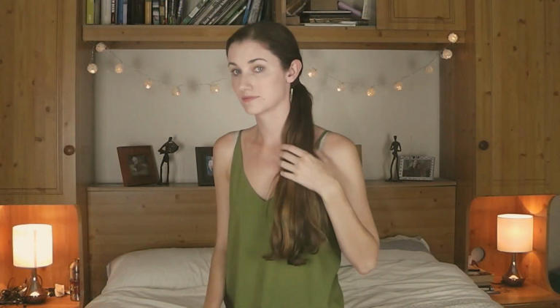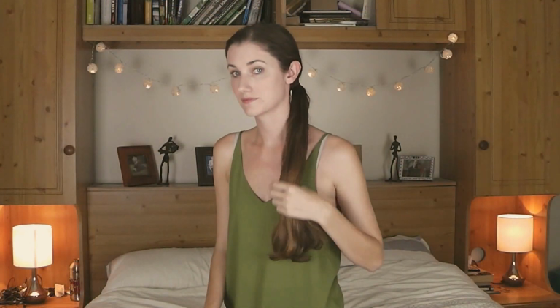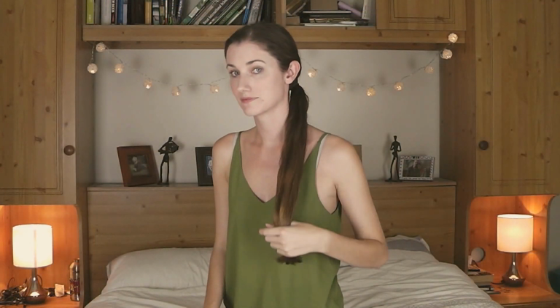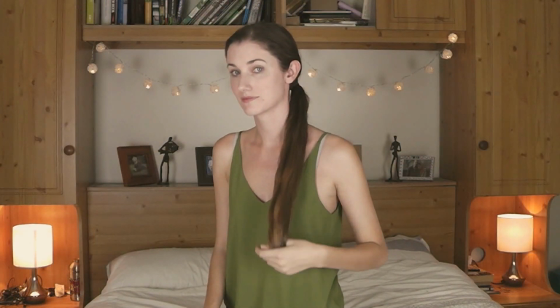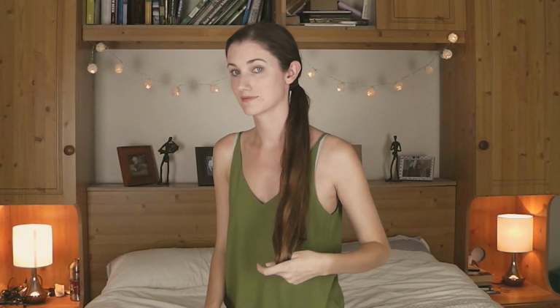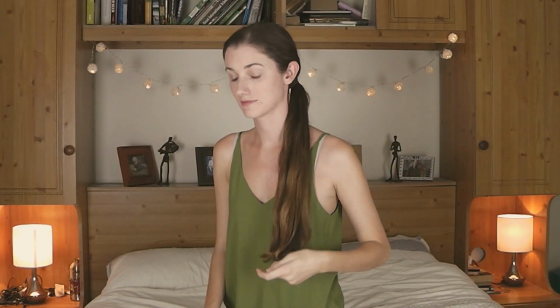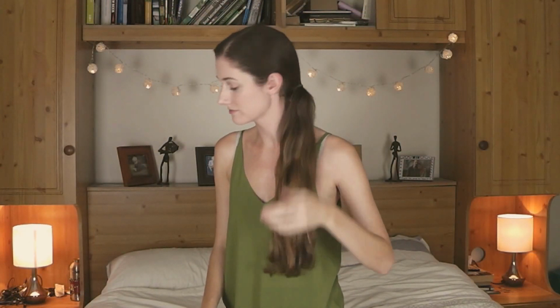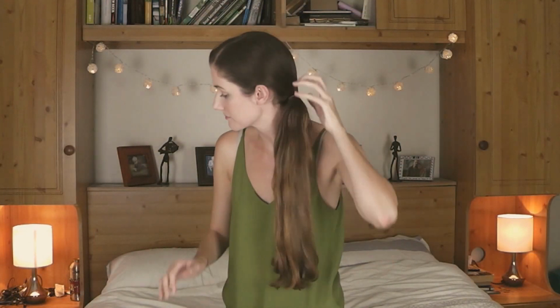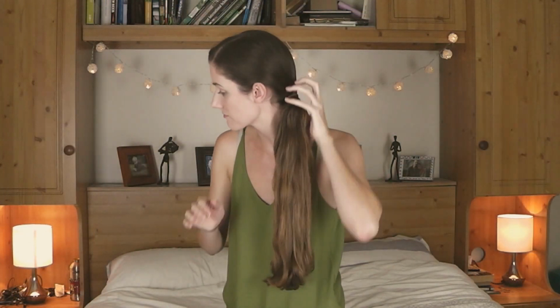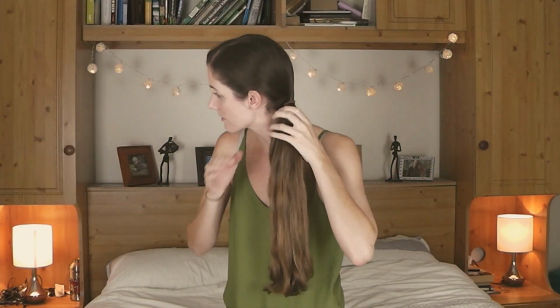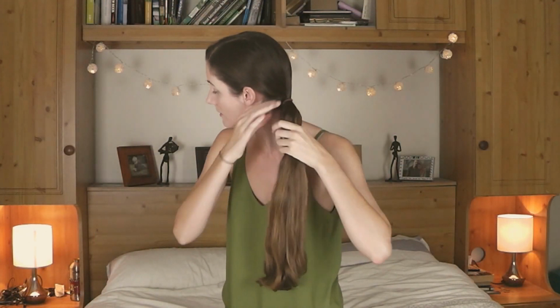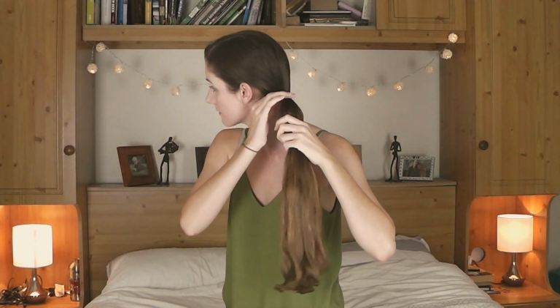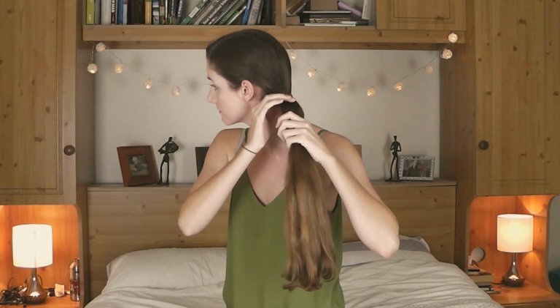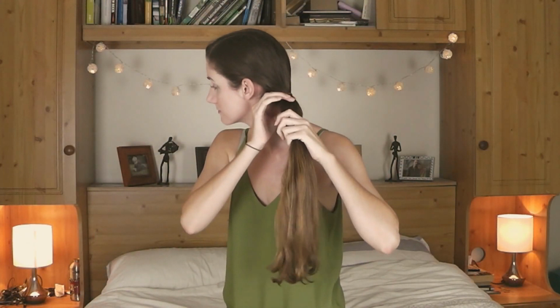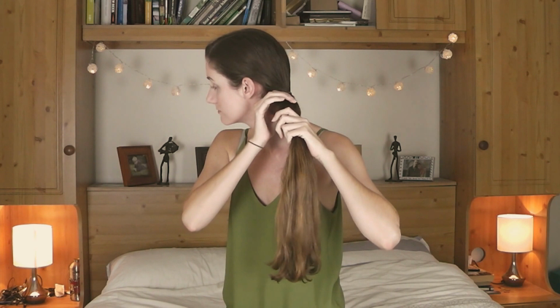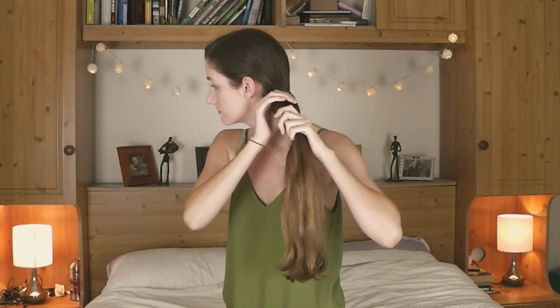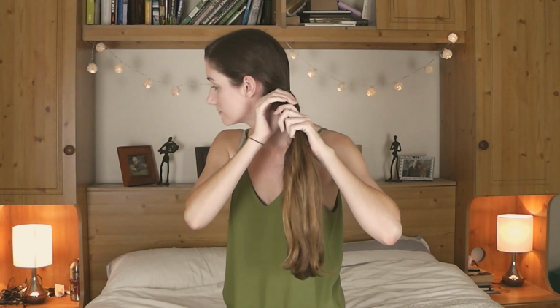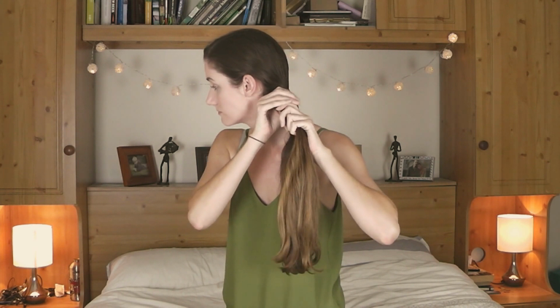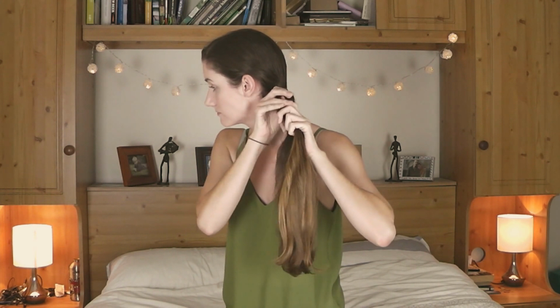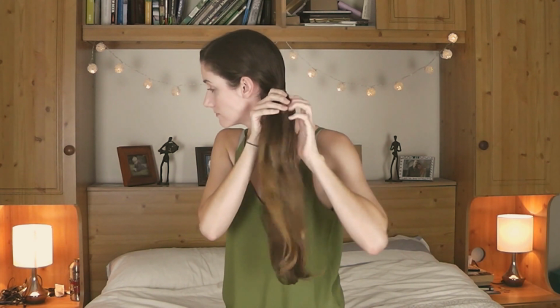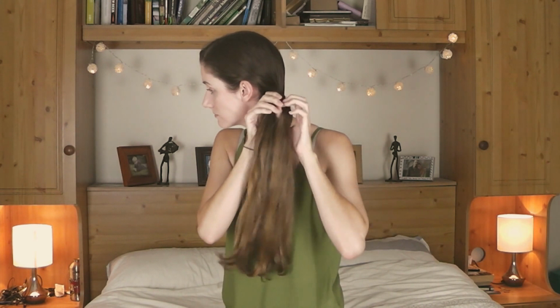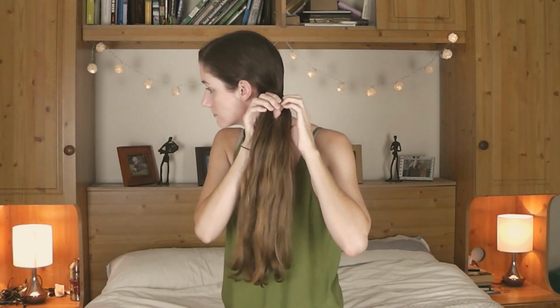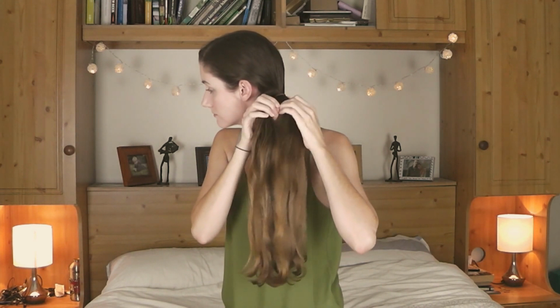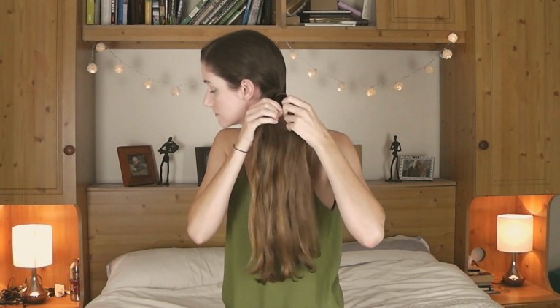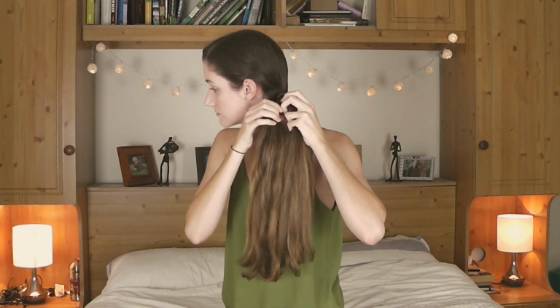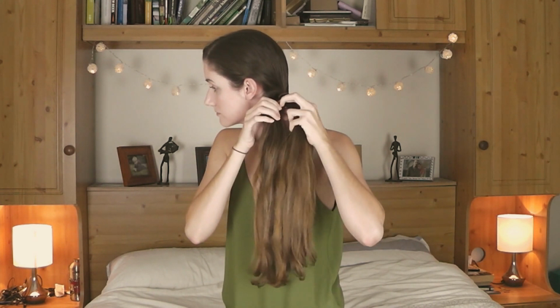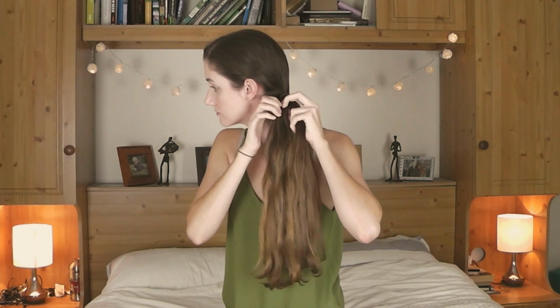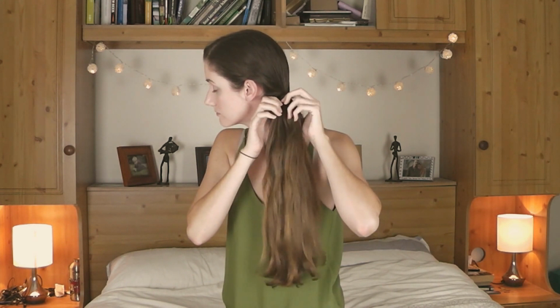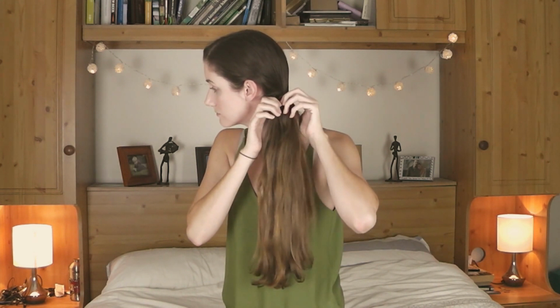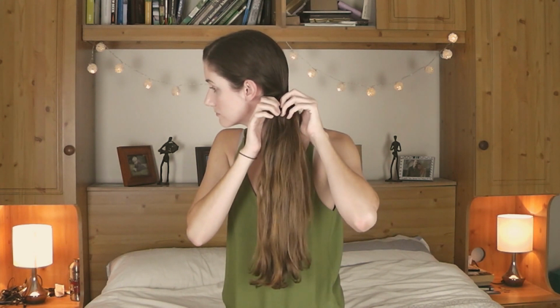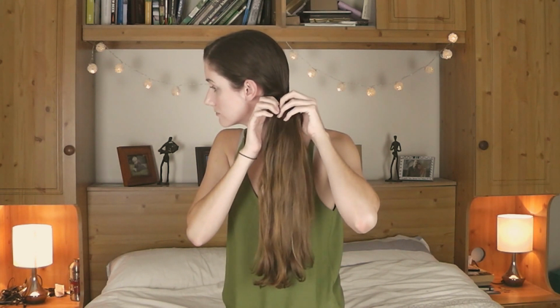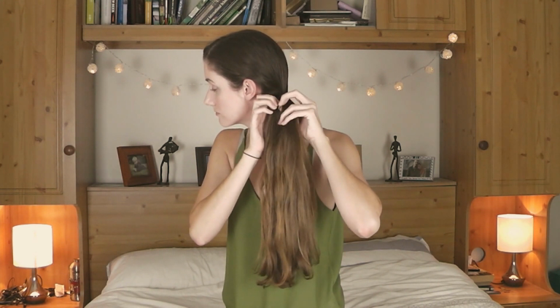So you just start by putting your hair in a loose ponytail, kind of at the nape of your neck — so quite low down. Do keep it loose, so just two rounds of the hair tie should be fine.